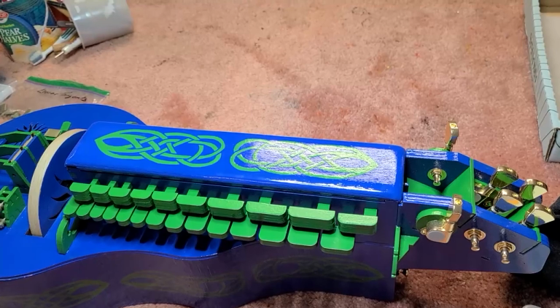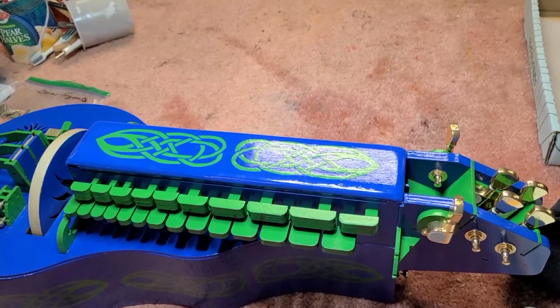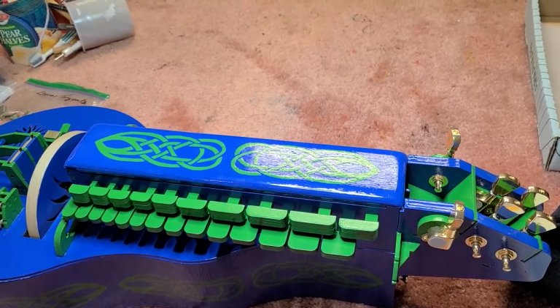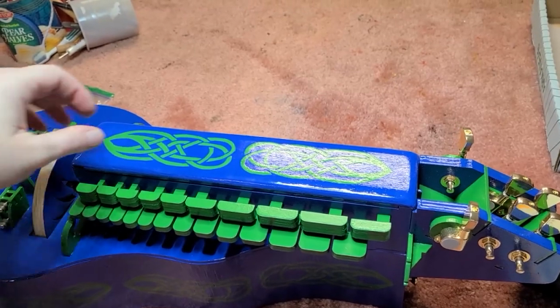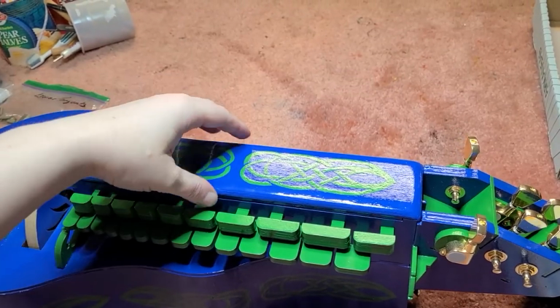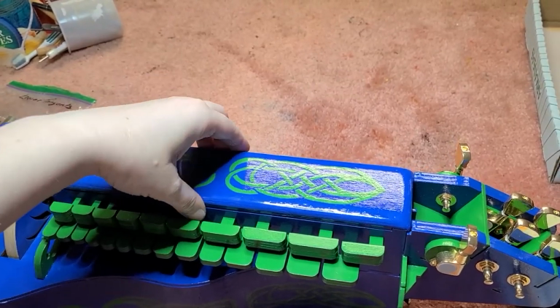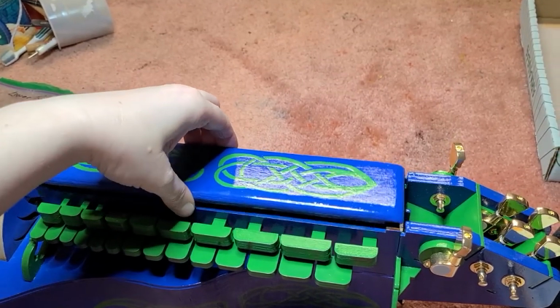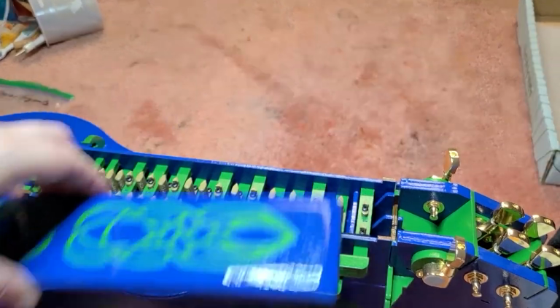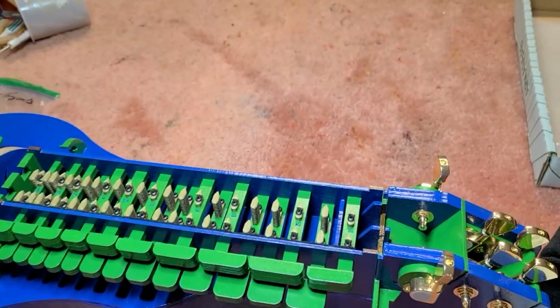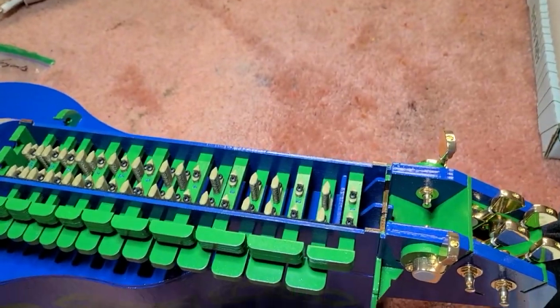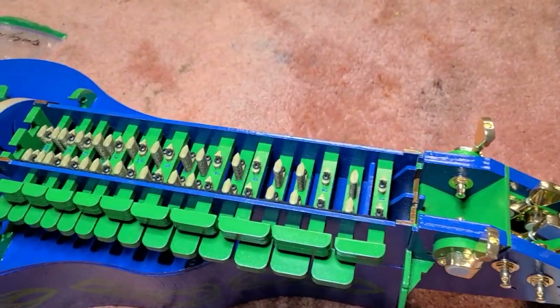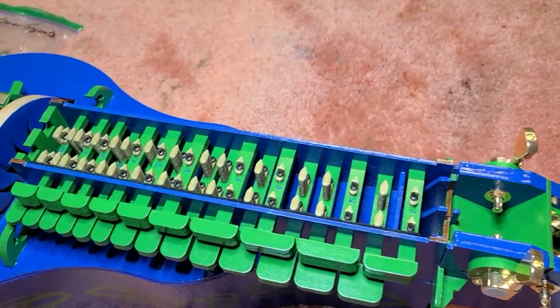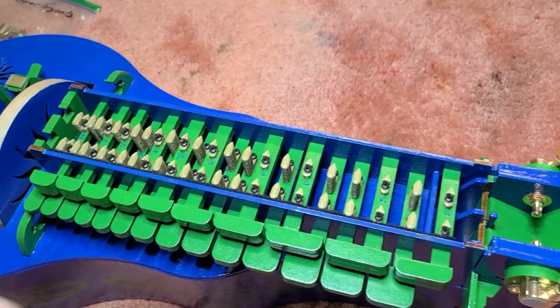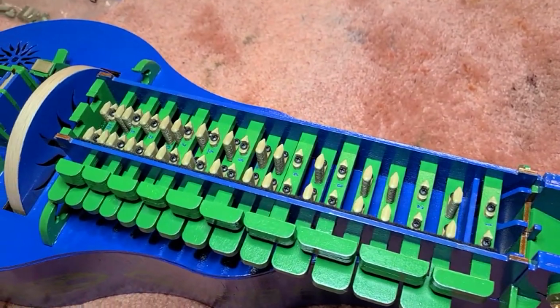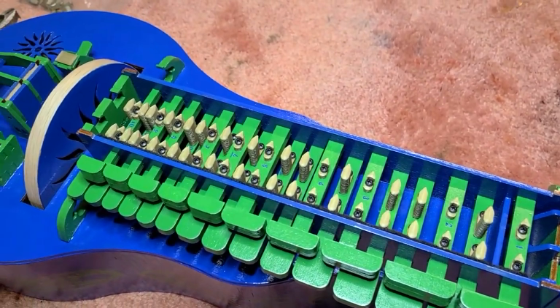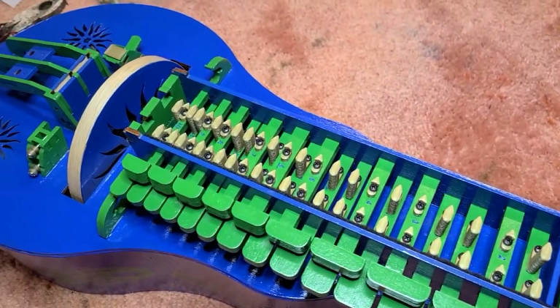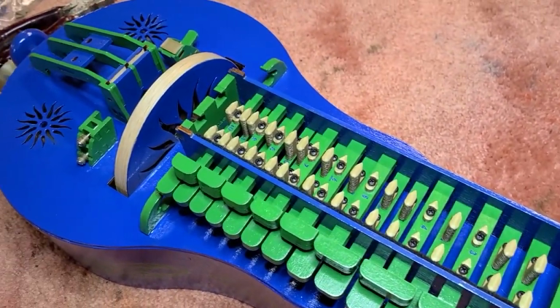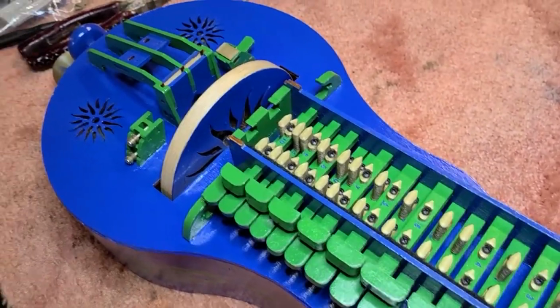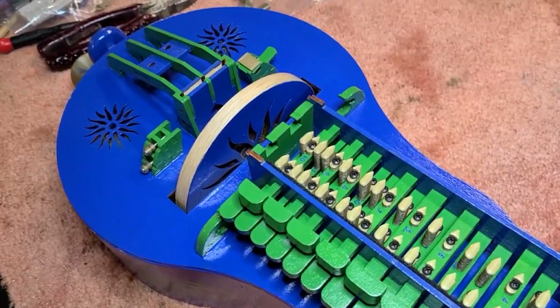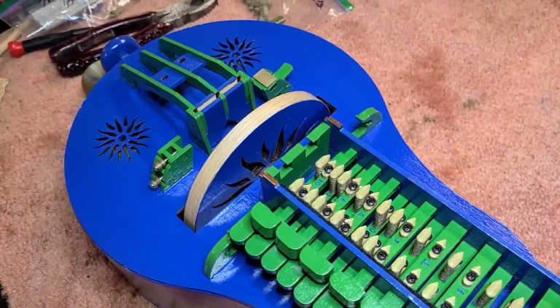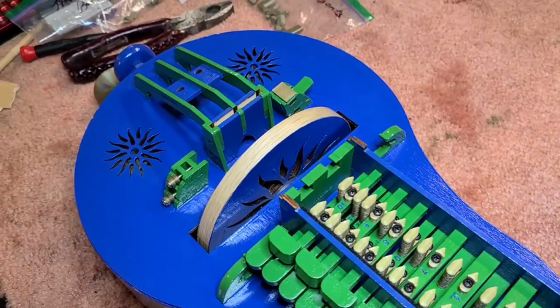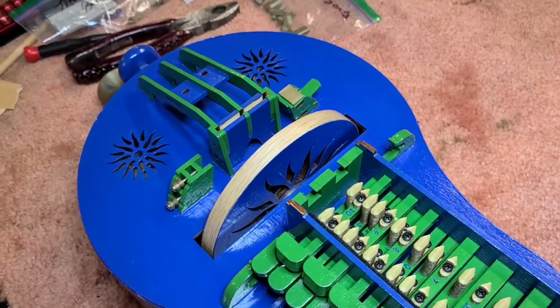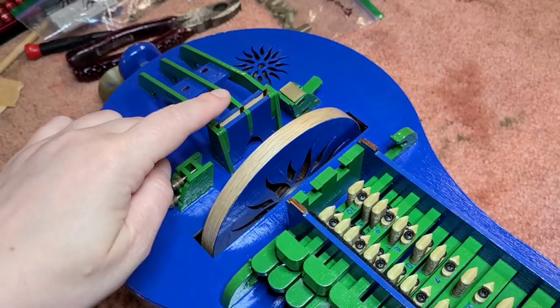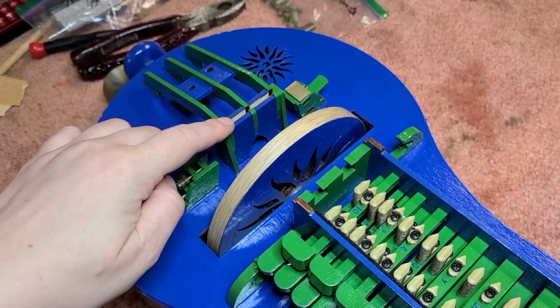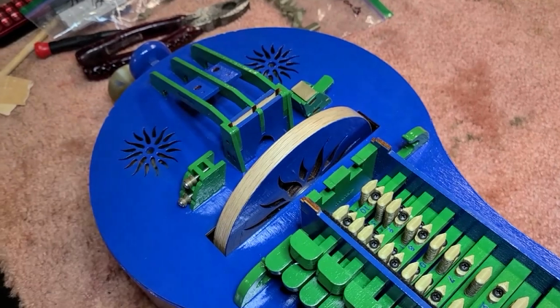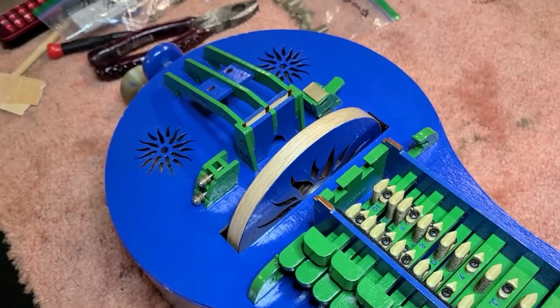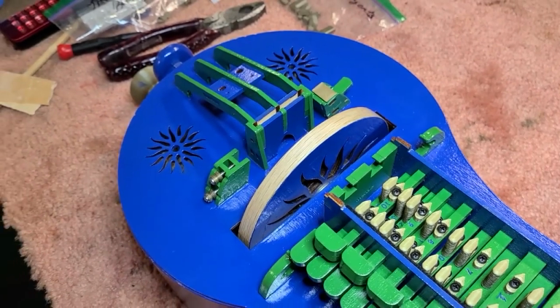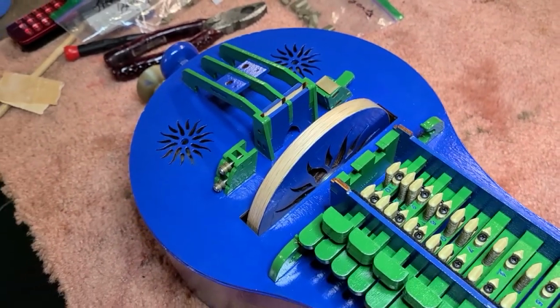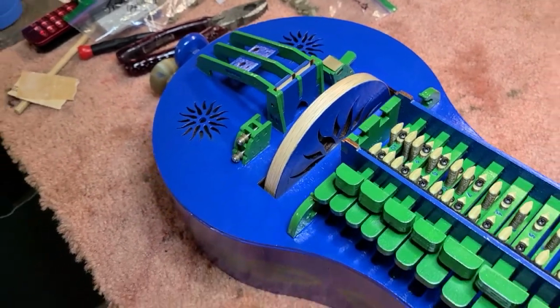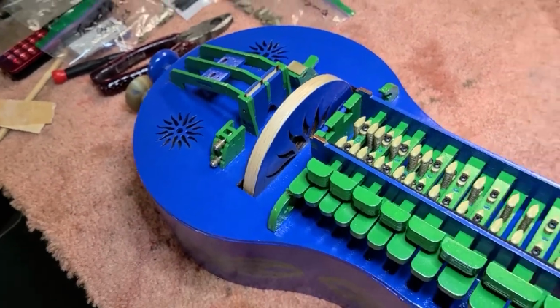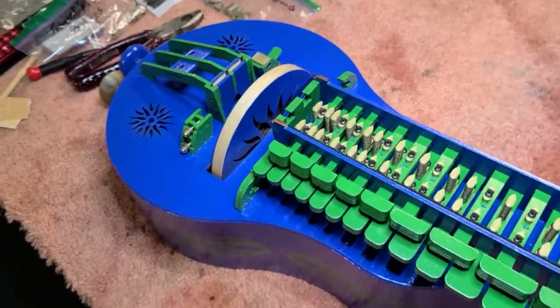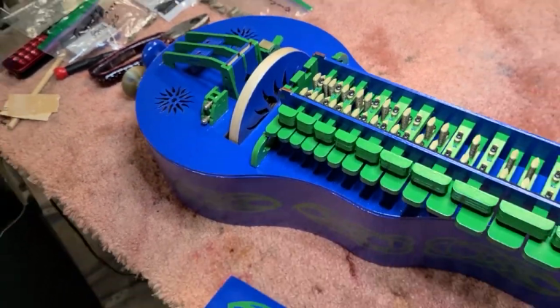Okay, here are all the keys and tangents in place. I will admit I'm glad that's done. Join me for the next video where I'll get the melody bridge set up, and perhaps get some strings on this thing. Bye!